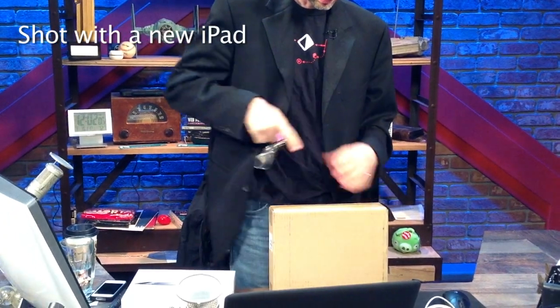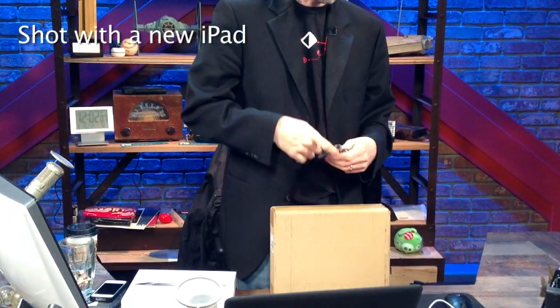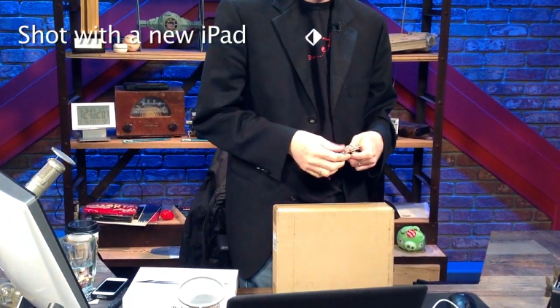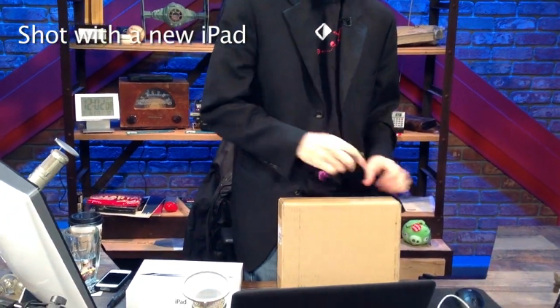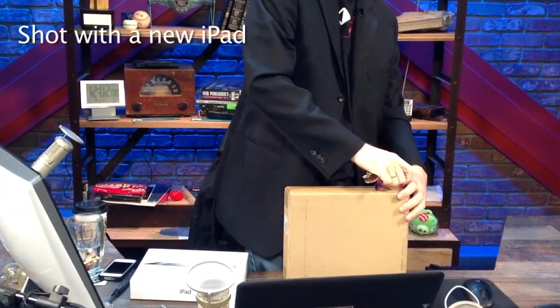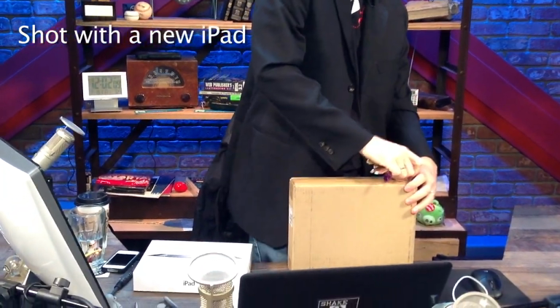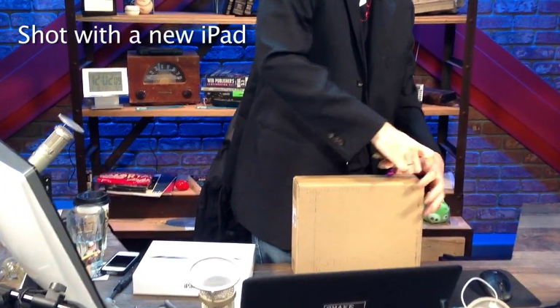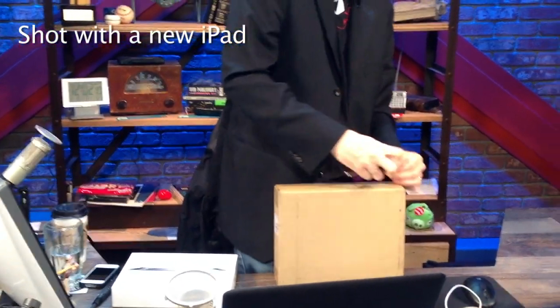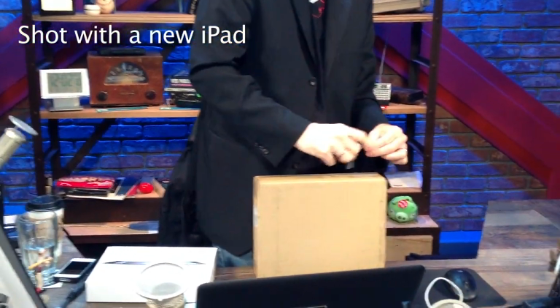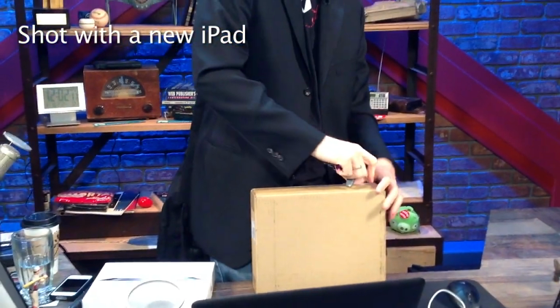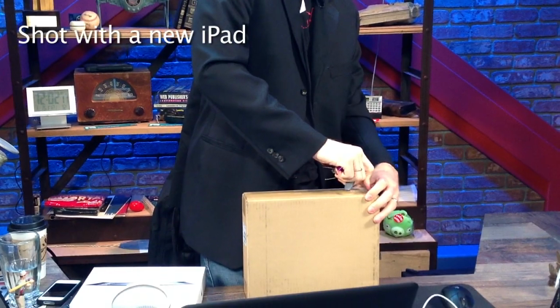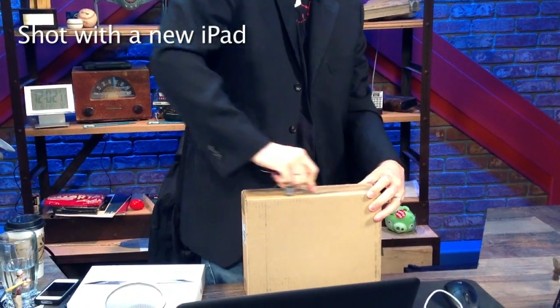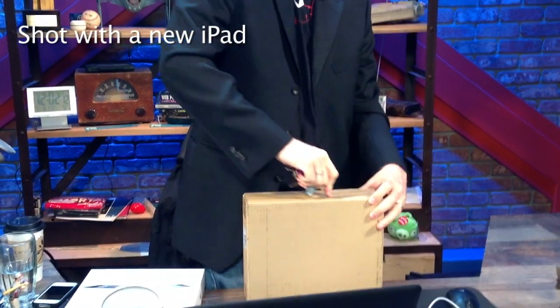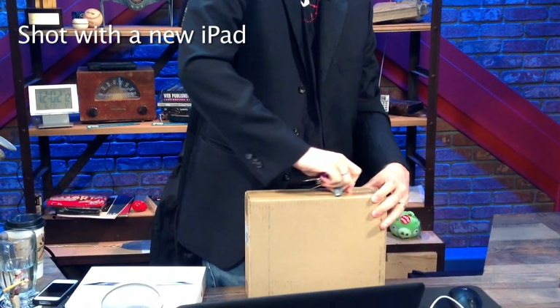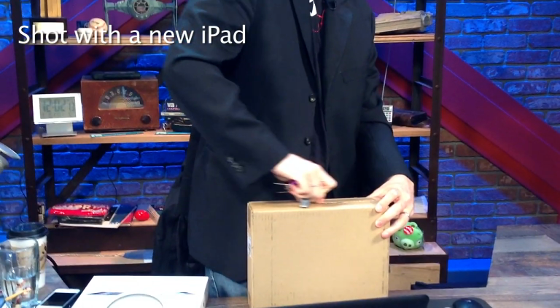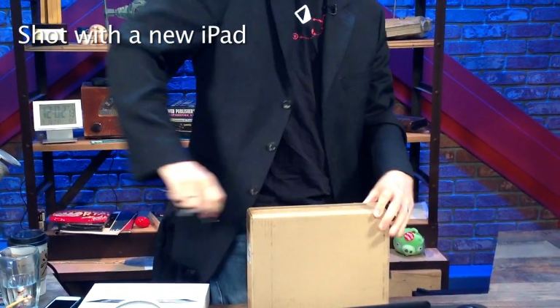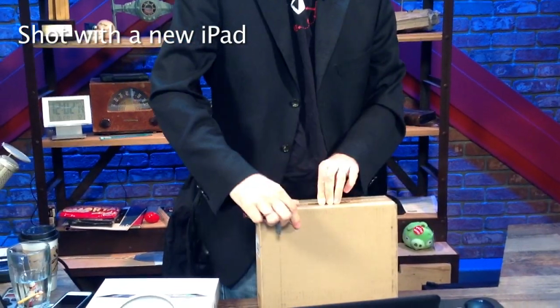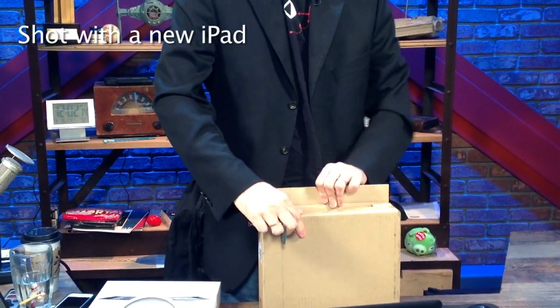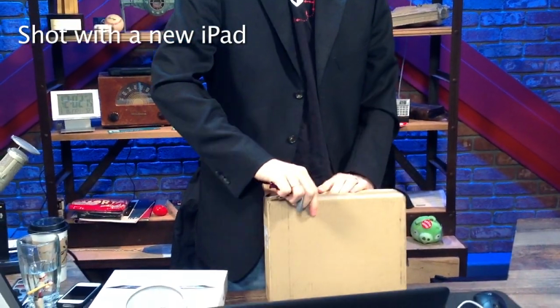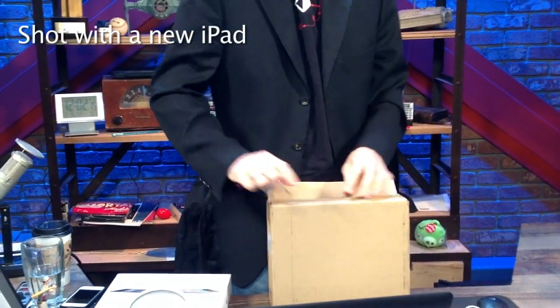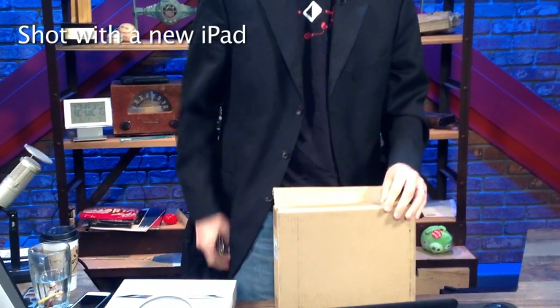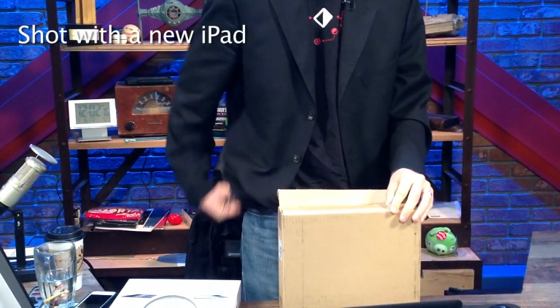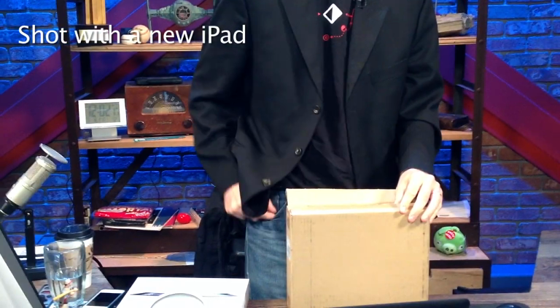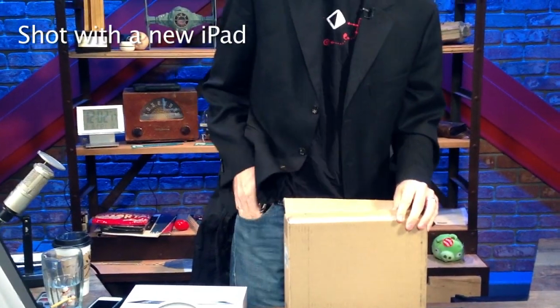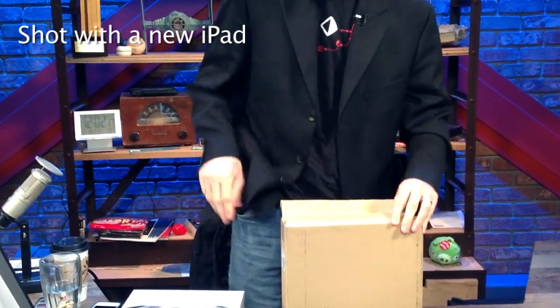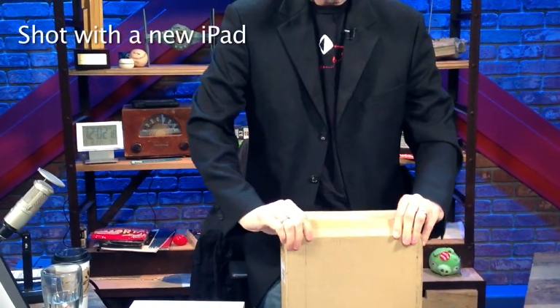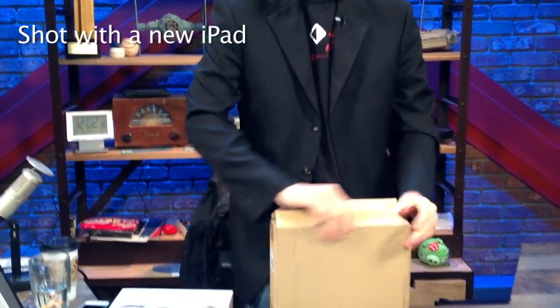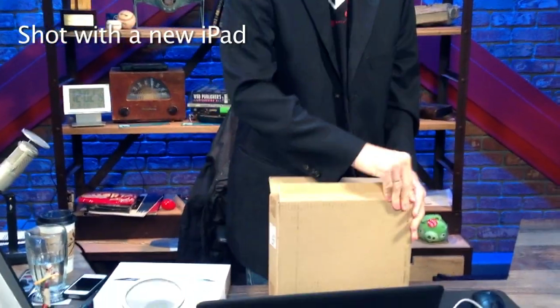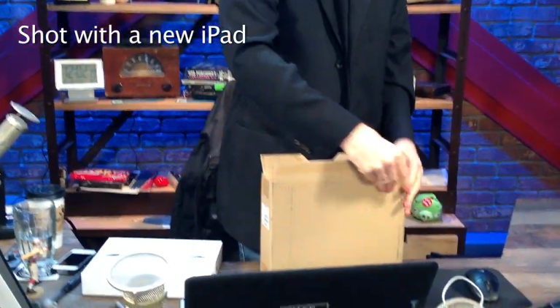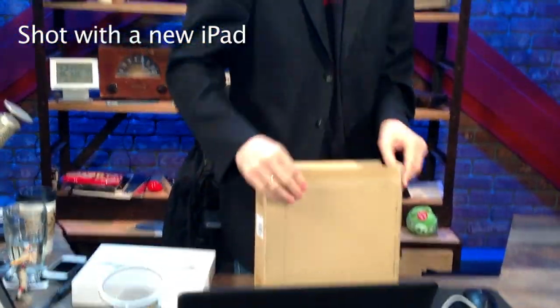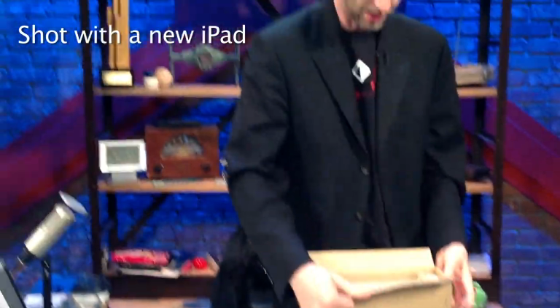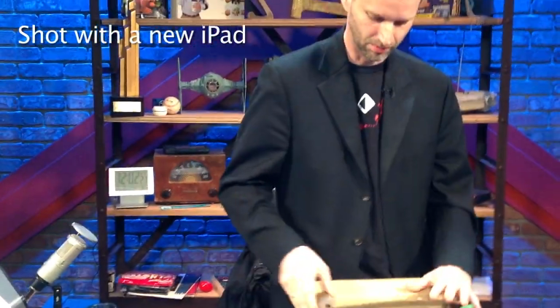I'm going to unbox with a key — my preferred way of doing it. It's an iPad, just as I suspected.